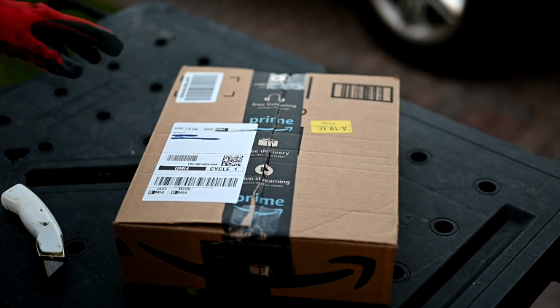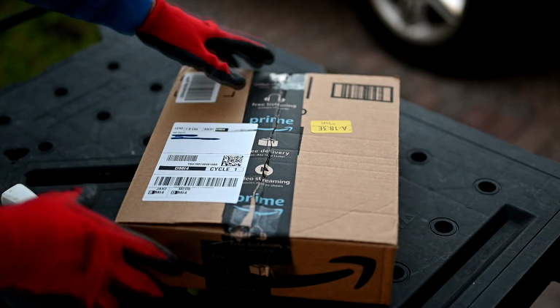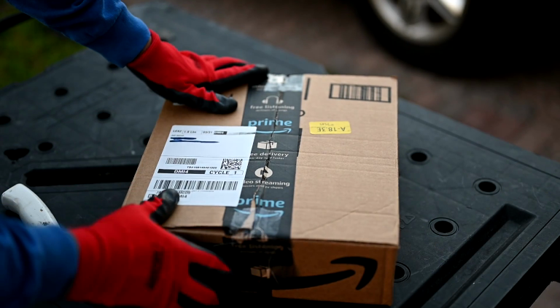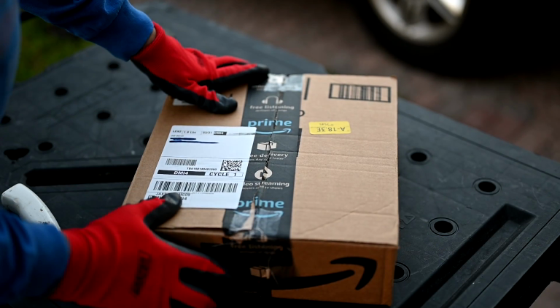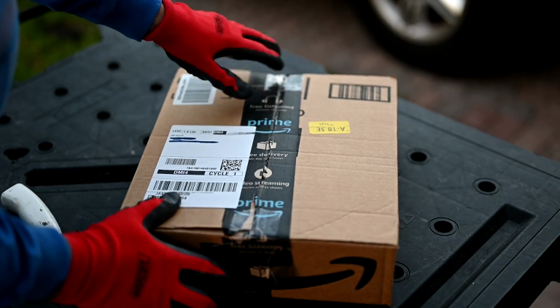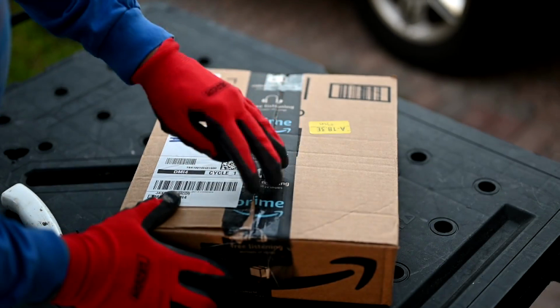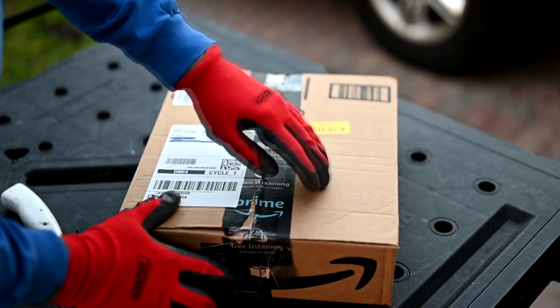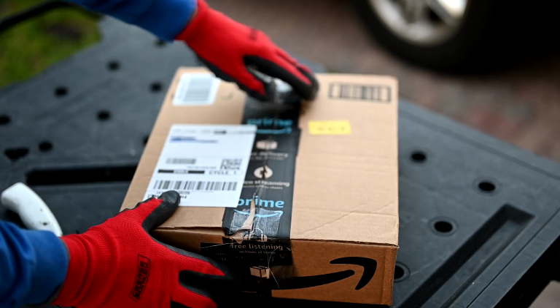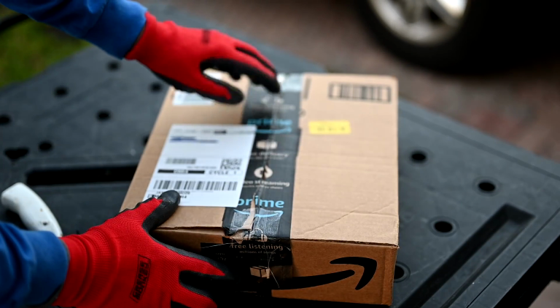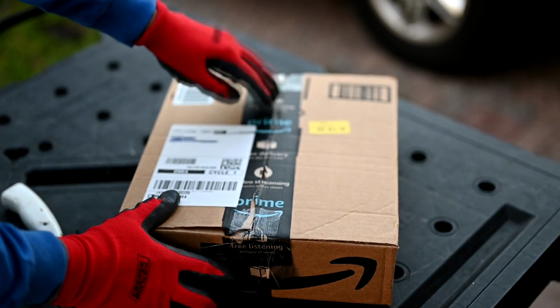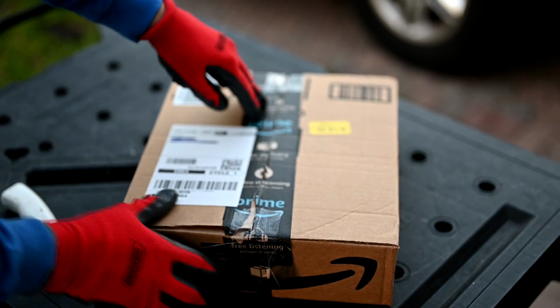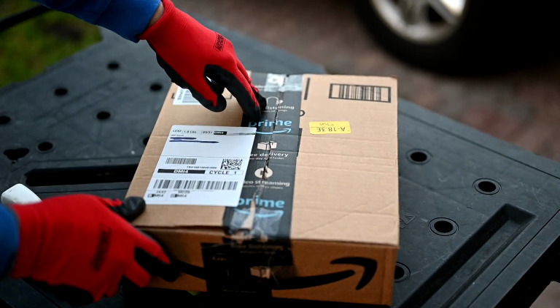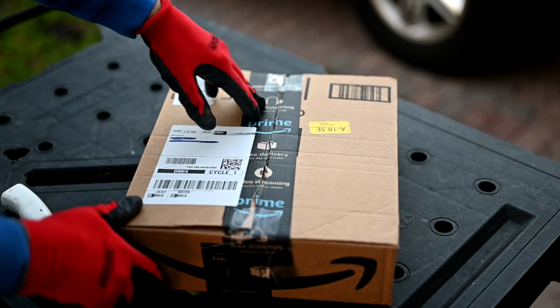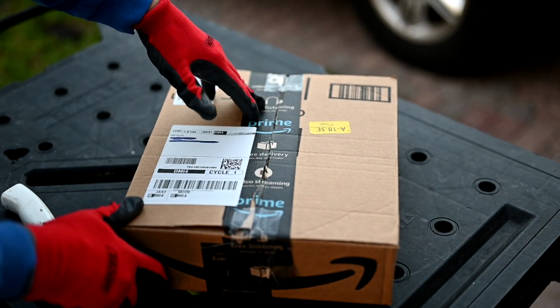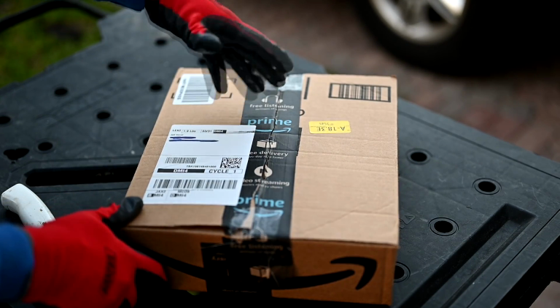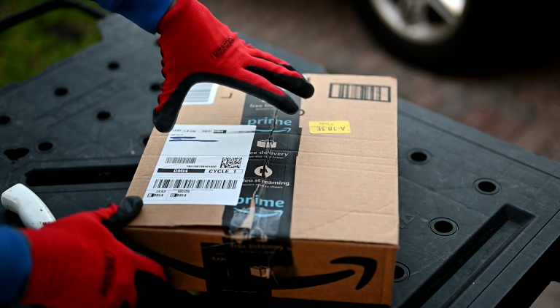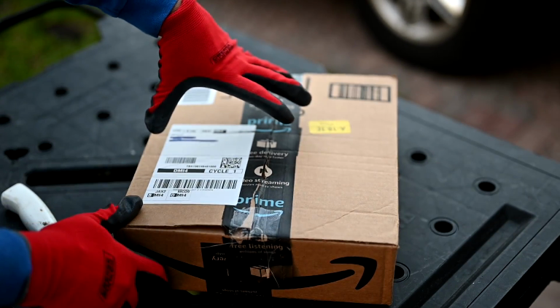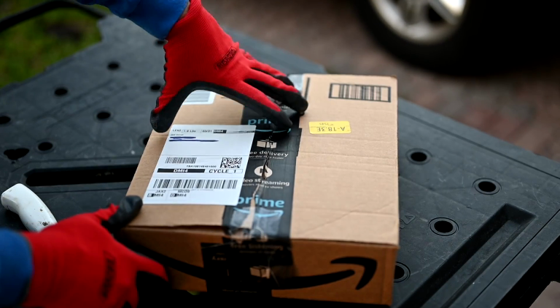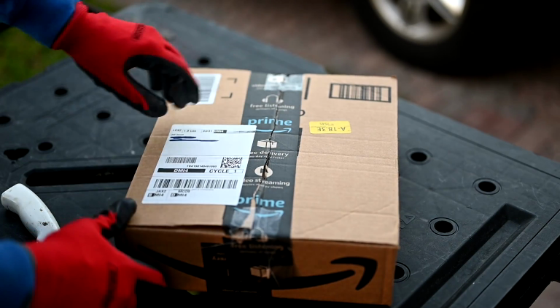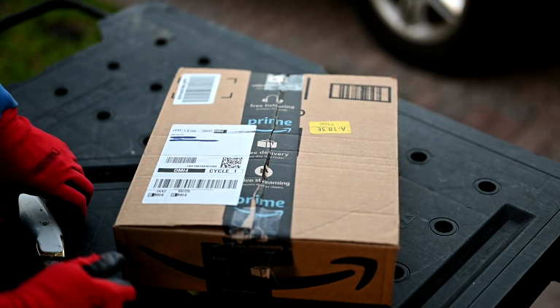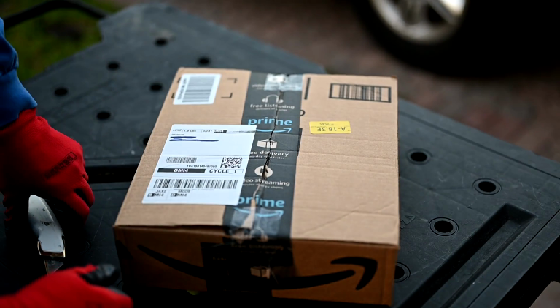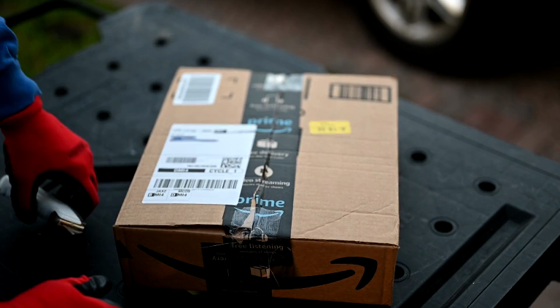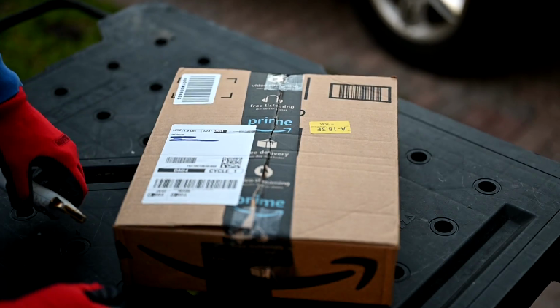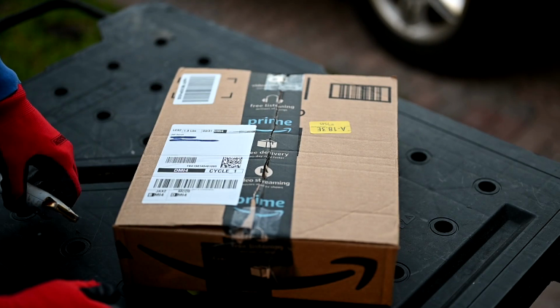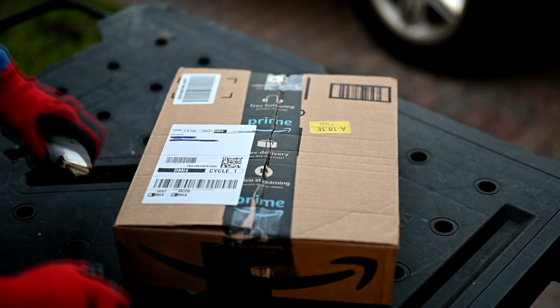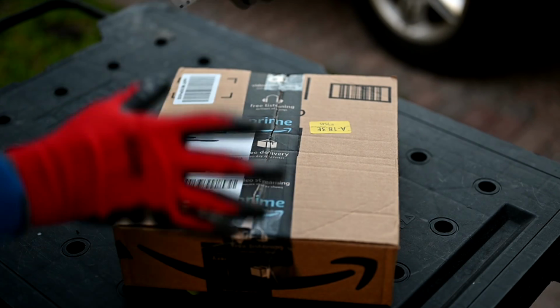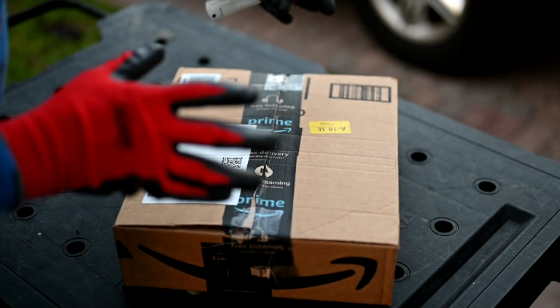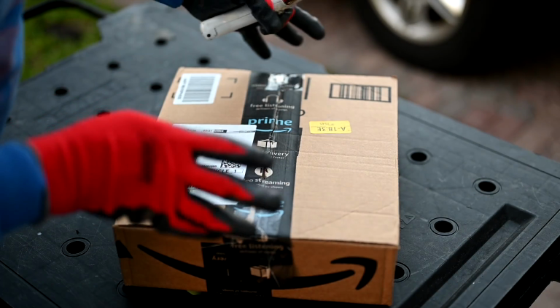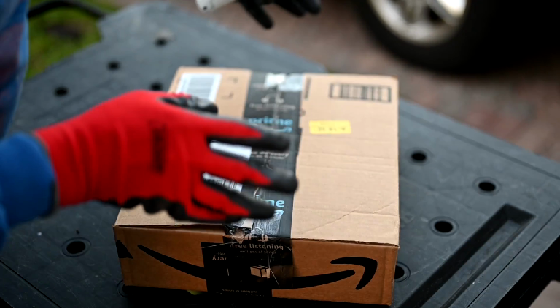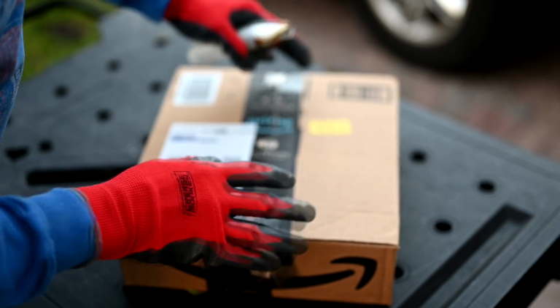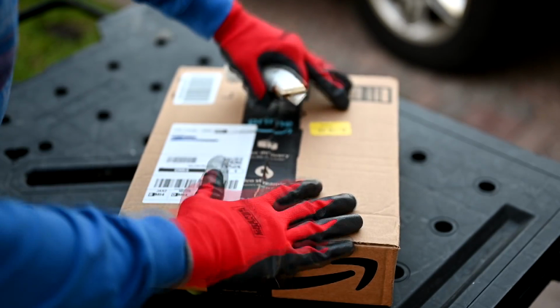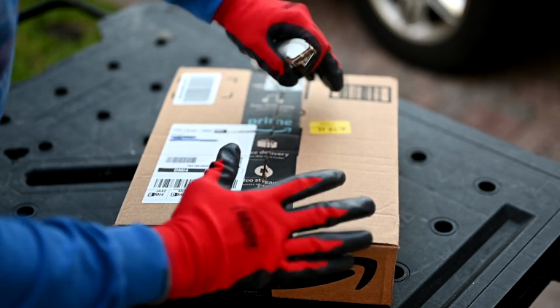What's even scarier is if there's plastic inside the box — the coronavirus can live on that plastic for up to three days. That's even scarier. So my first strategy is to wear gloves.